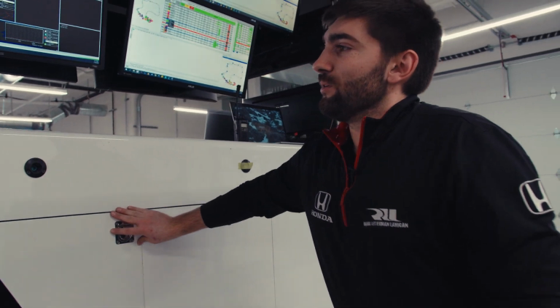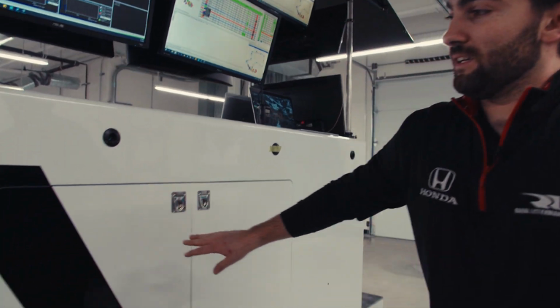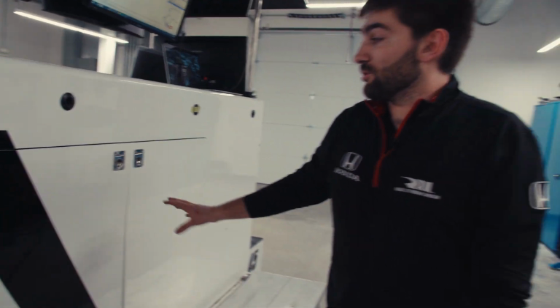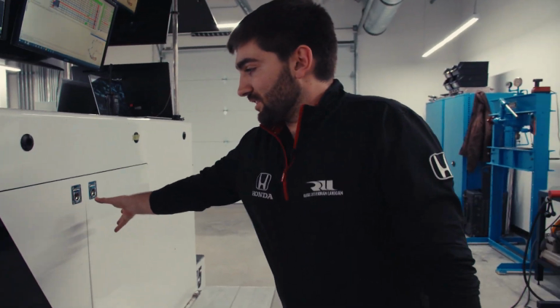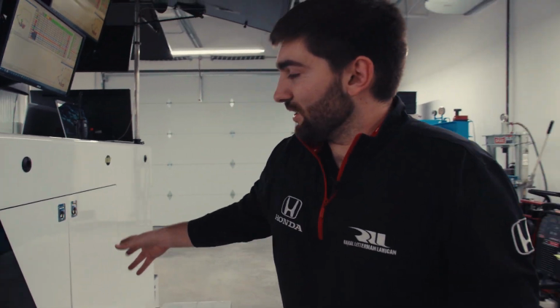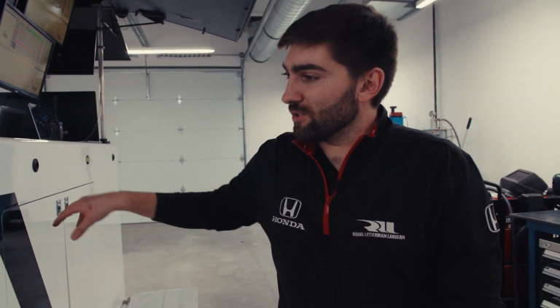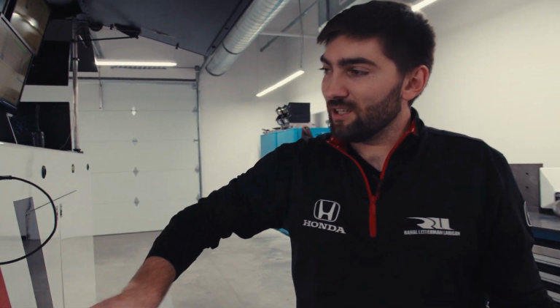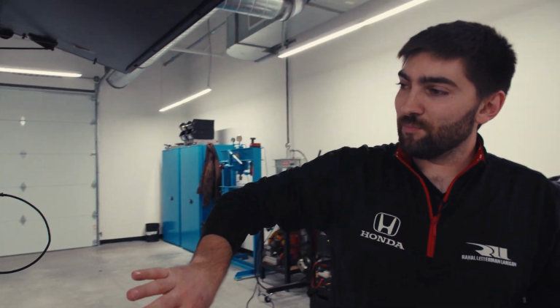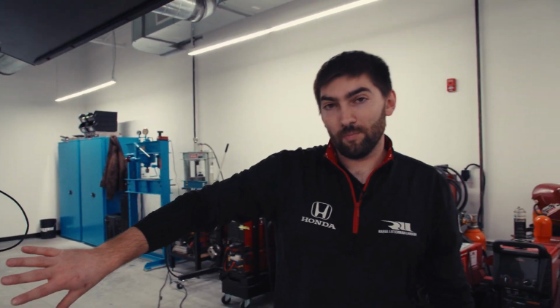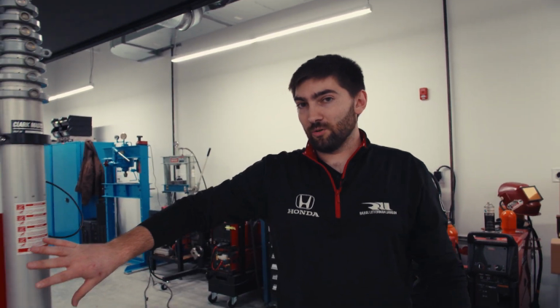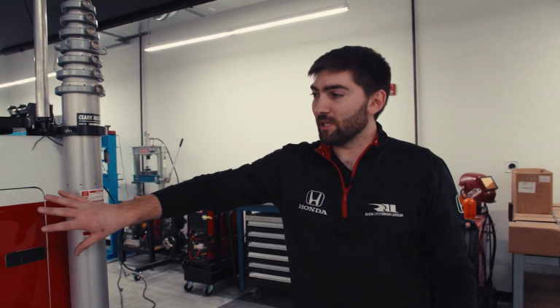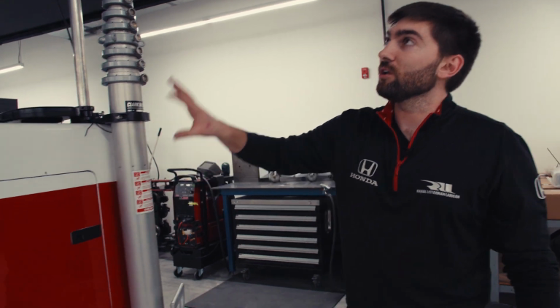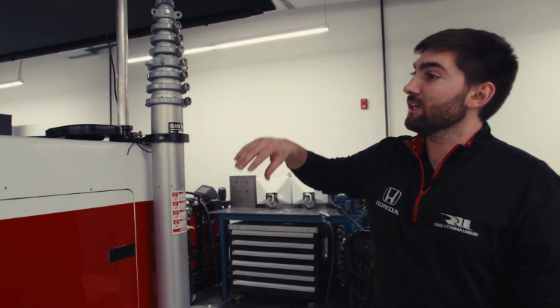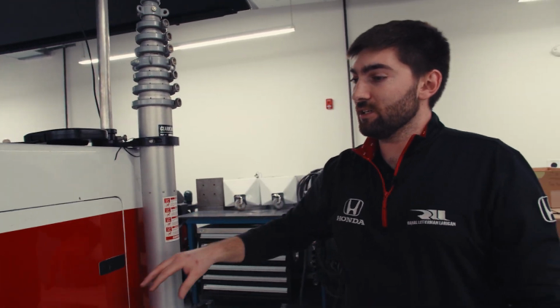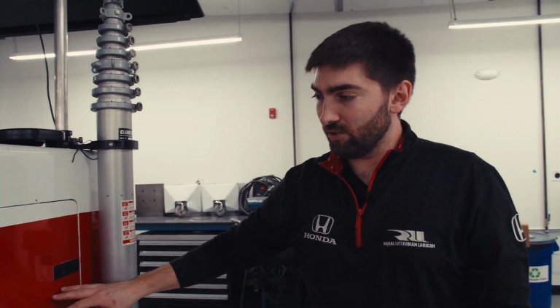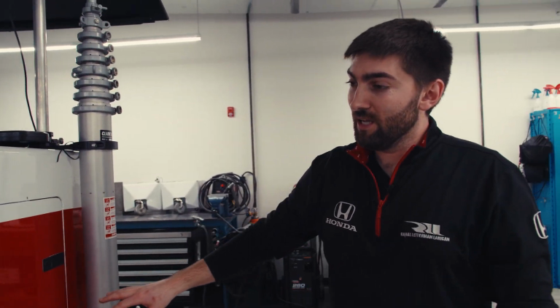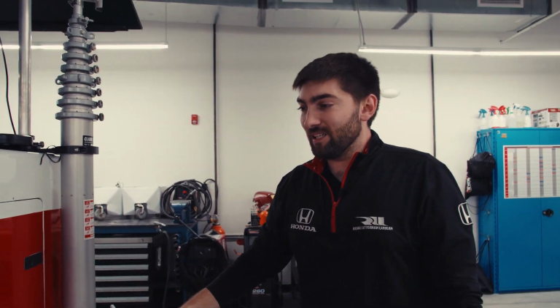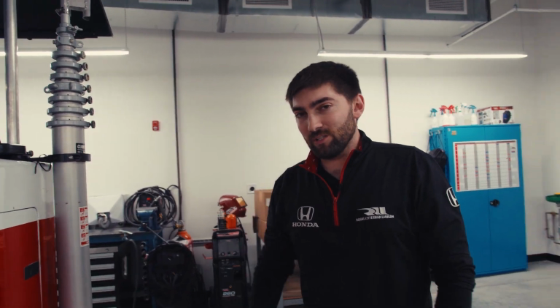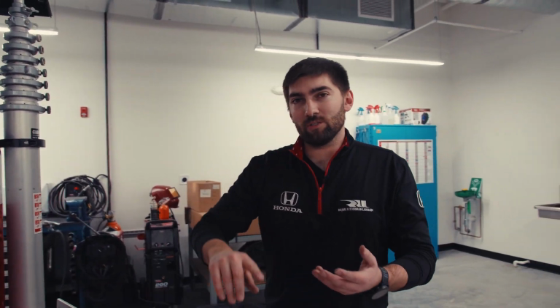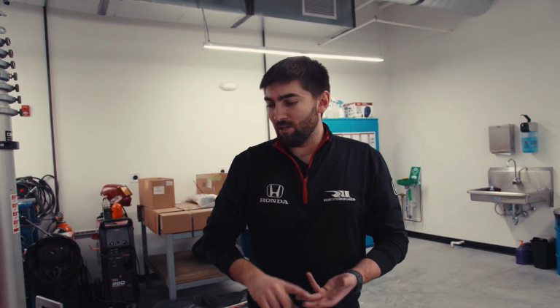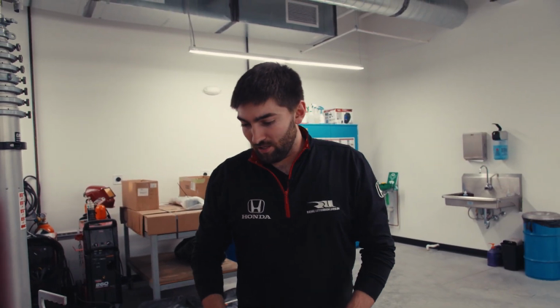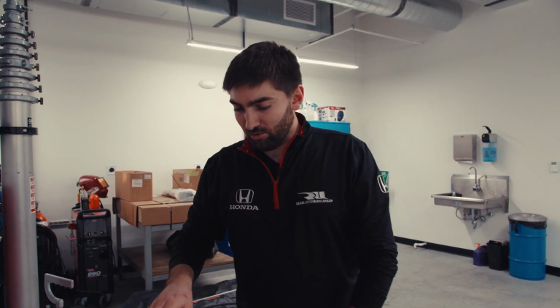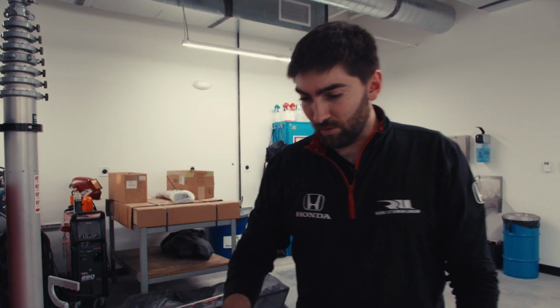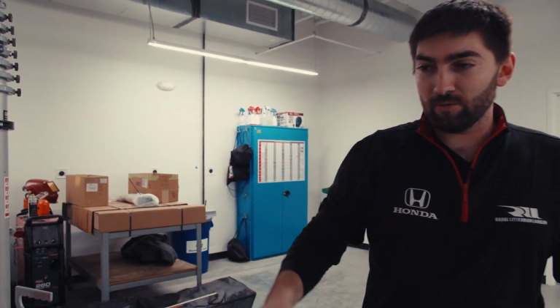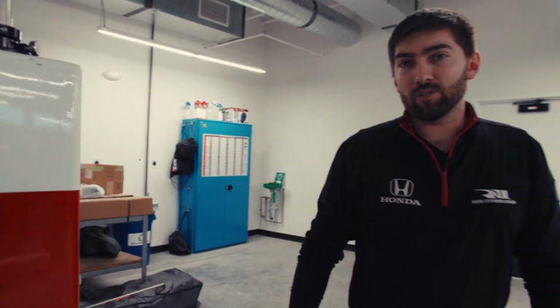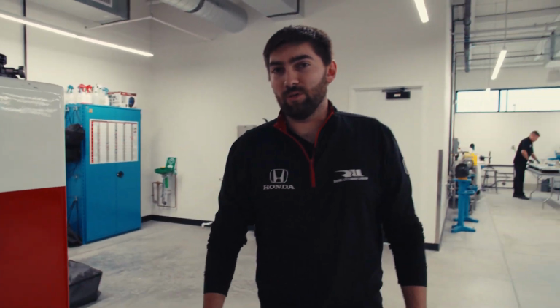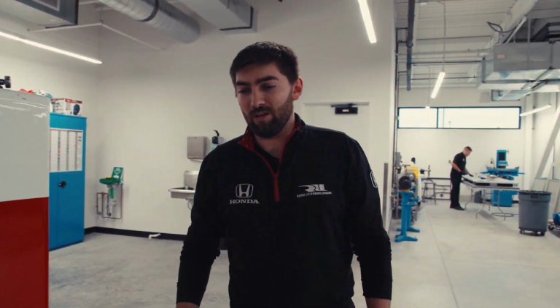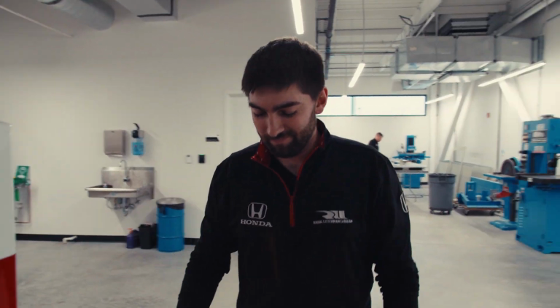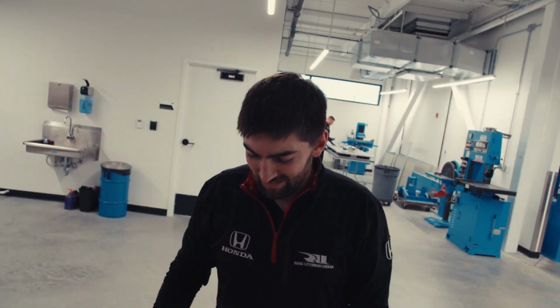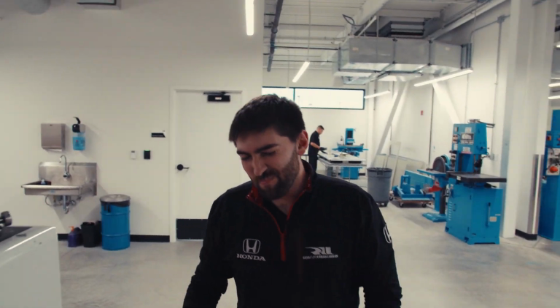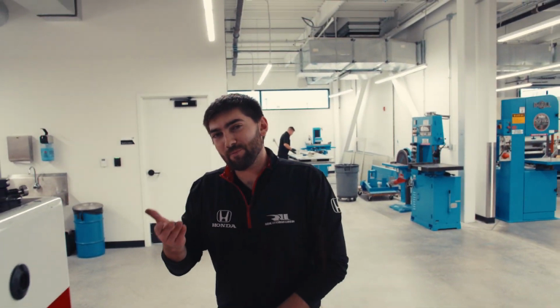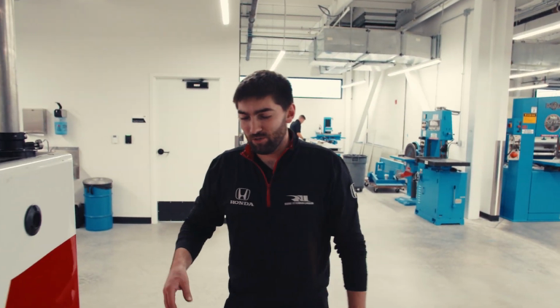We've got a lot of storage. We've got two doors on each side. We've got a big storage component here for all of our sides and any other miscellaneous components, helmets, and additional supports for when we go to tracks with big gaps in the road.